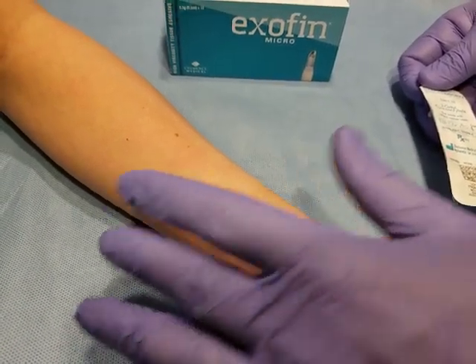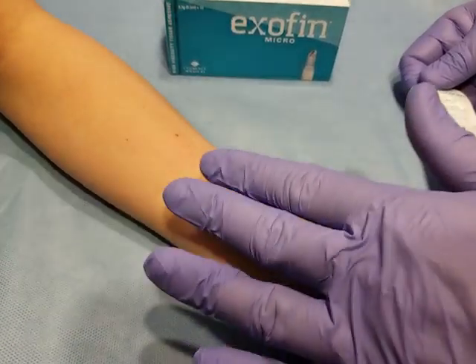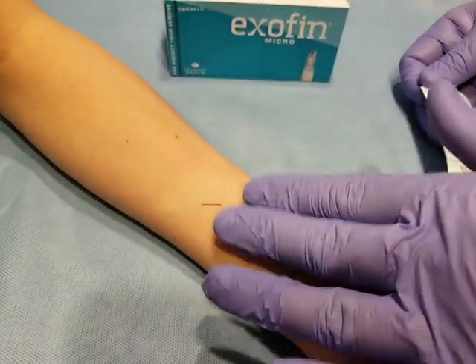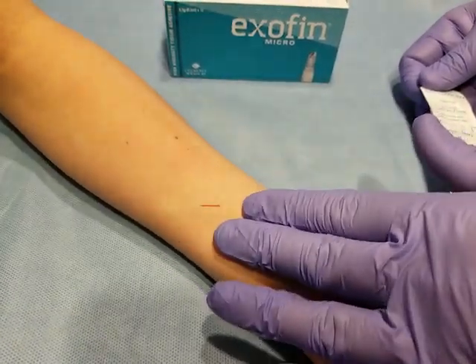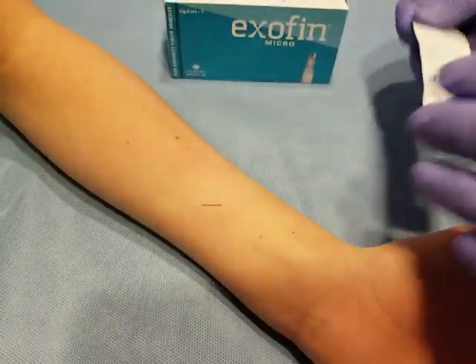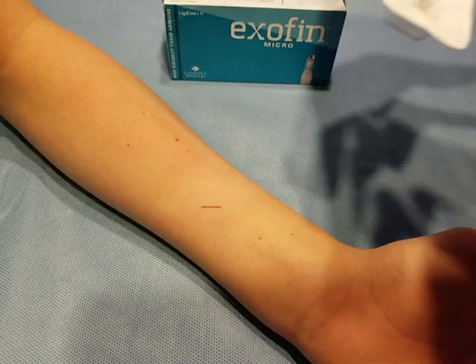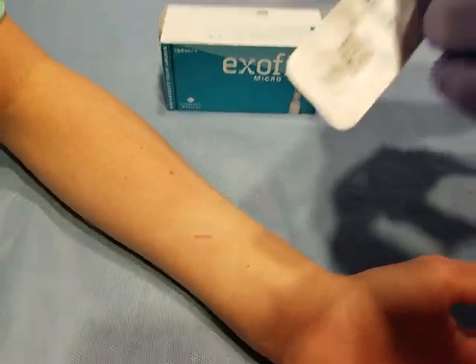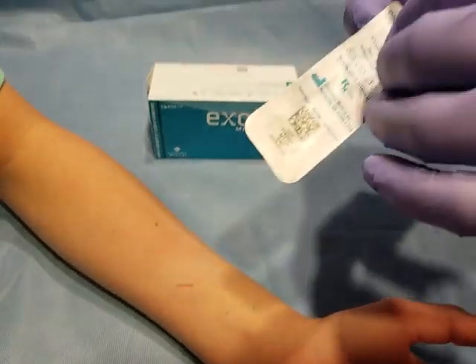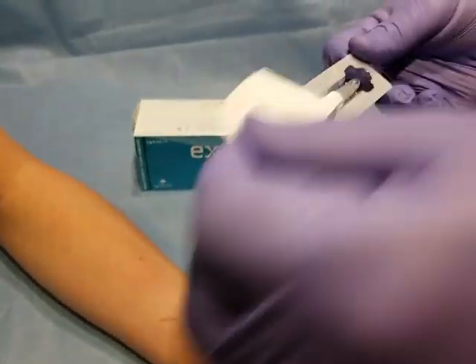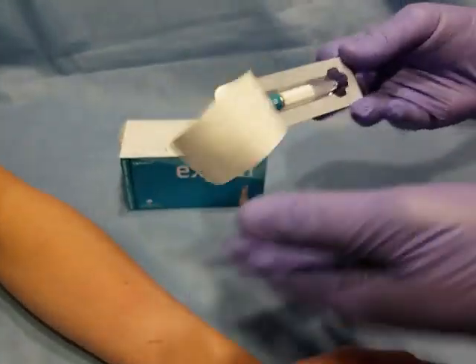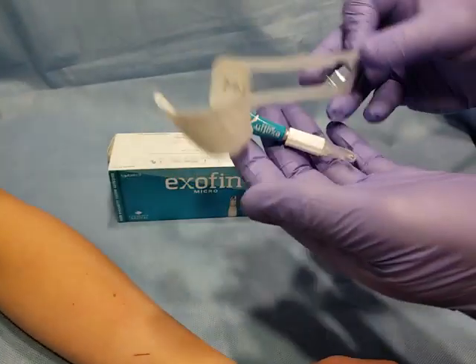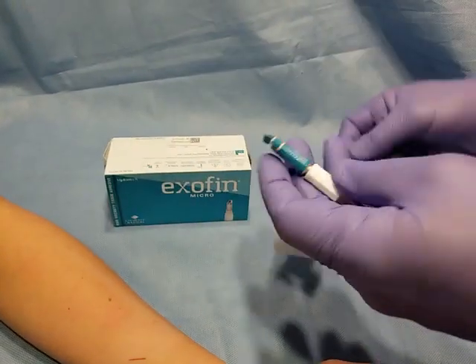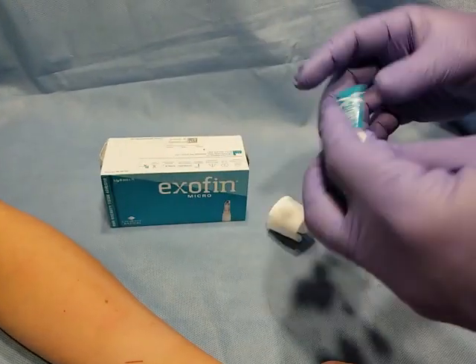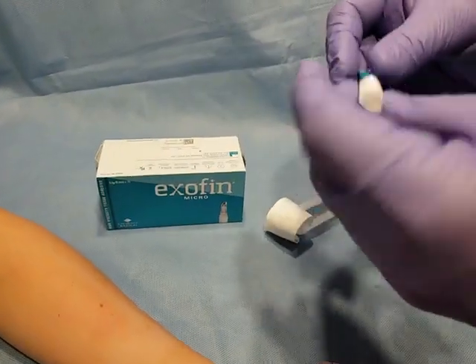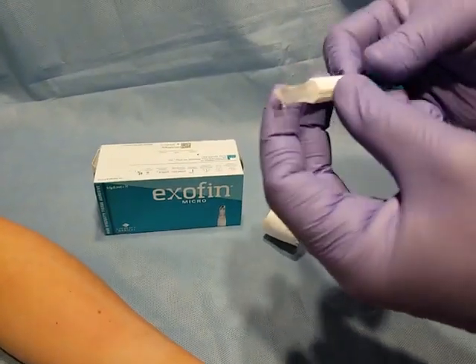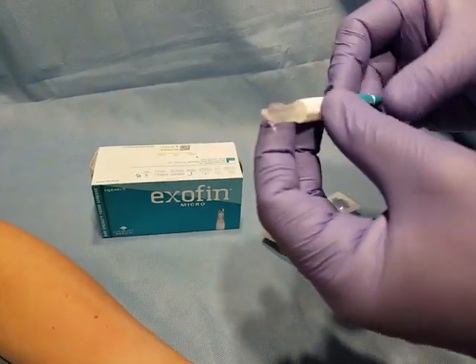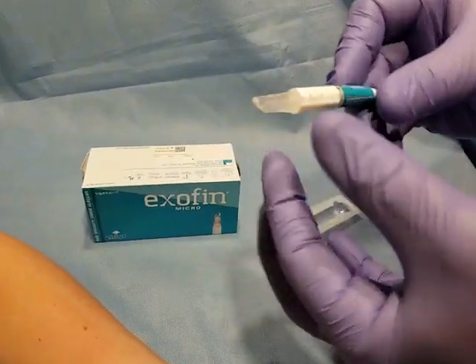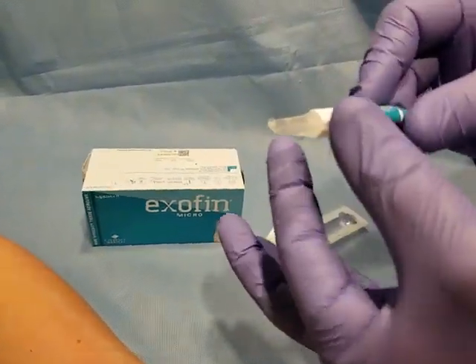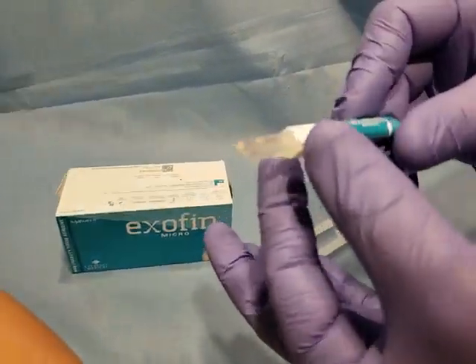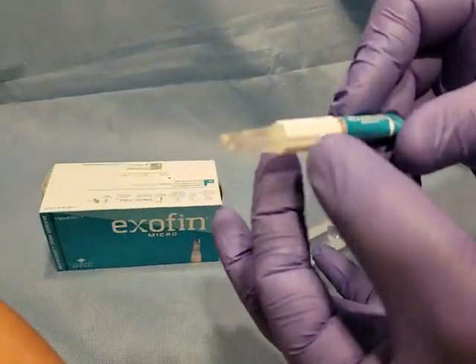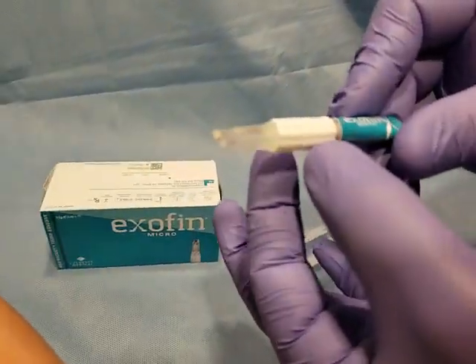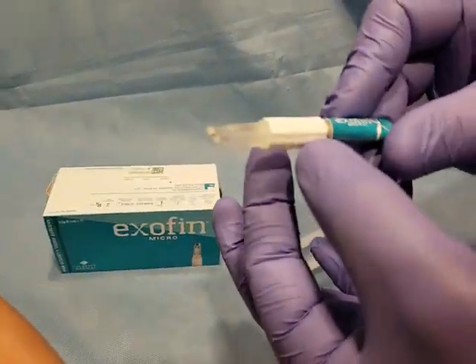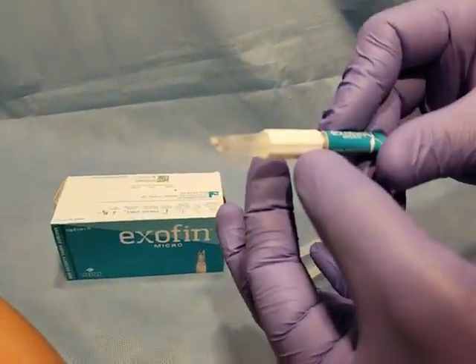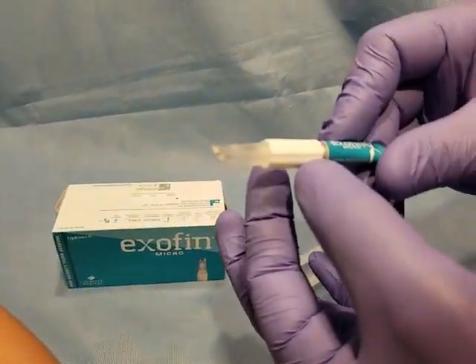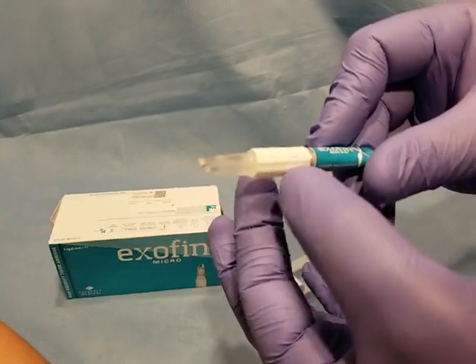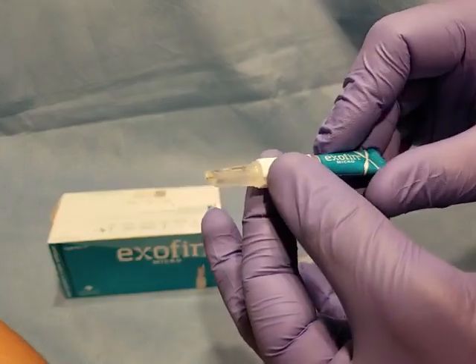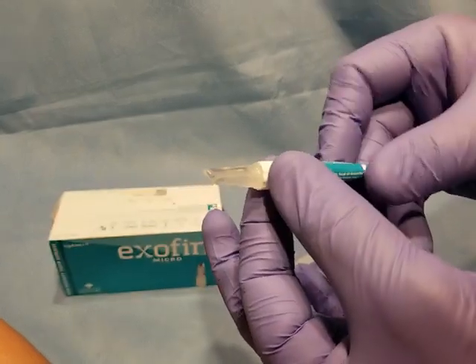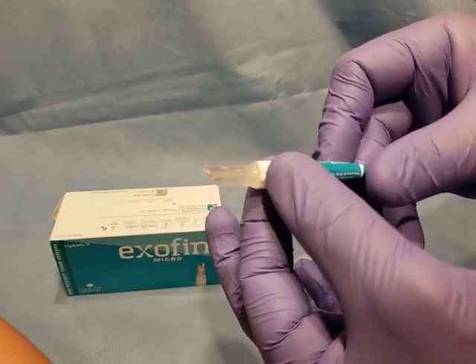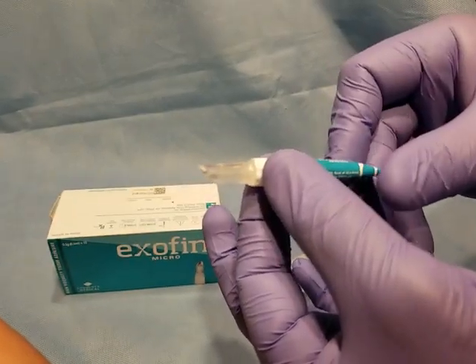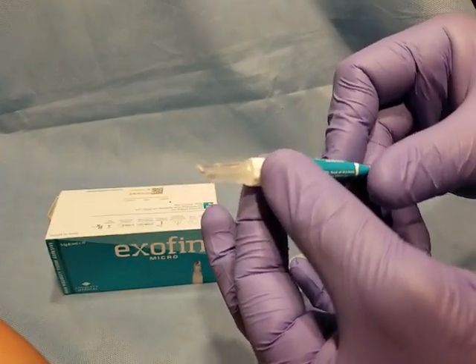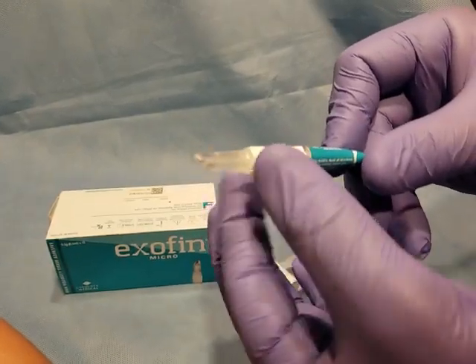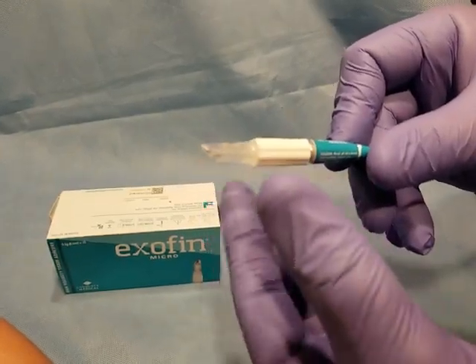Once you get that clean and dry, we're going to open our Exafen and take it out. This one has an accelerant cap inside of it, so you don't screw it down until you're ready to use it.